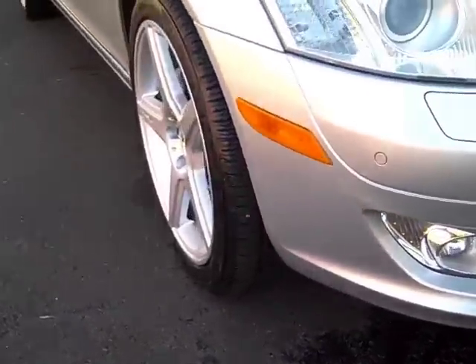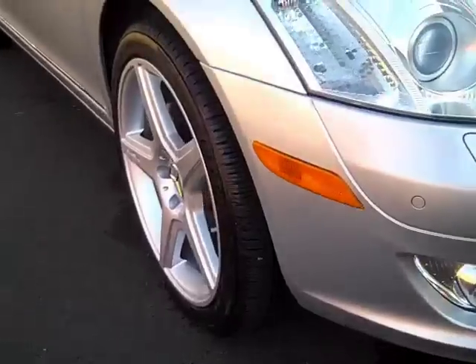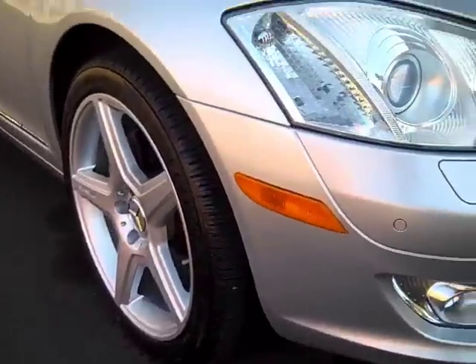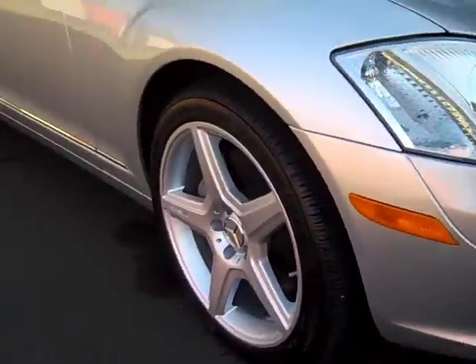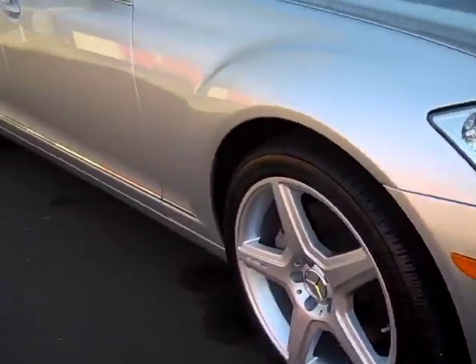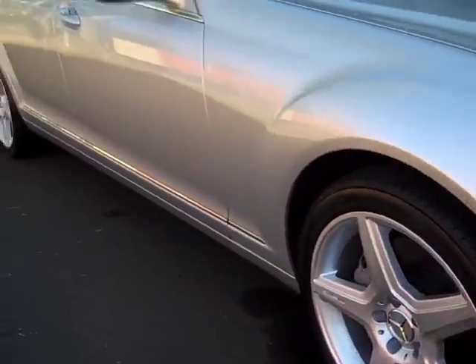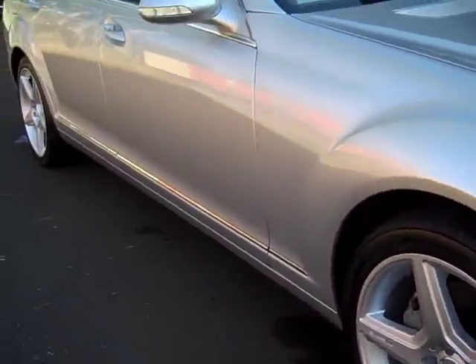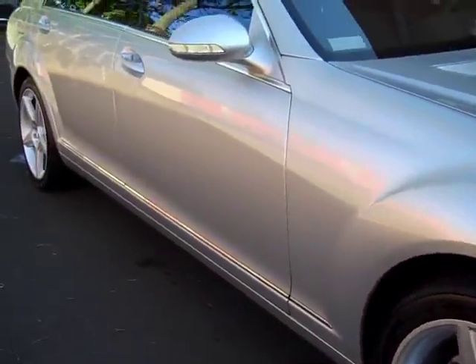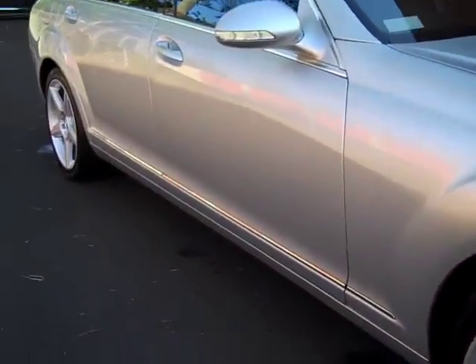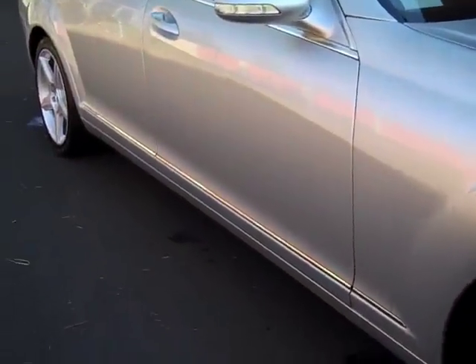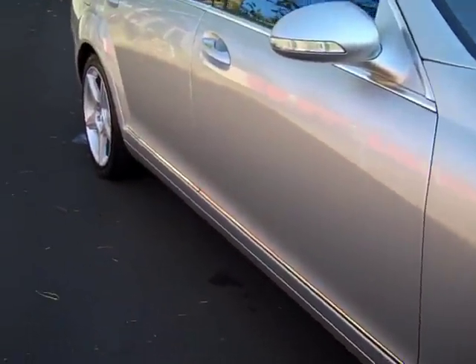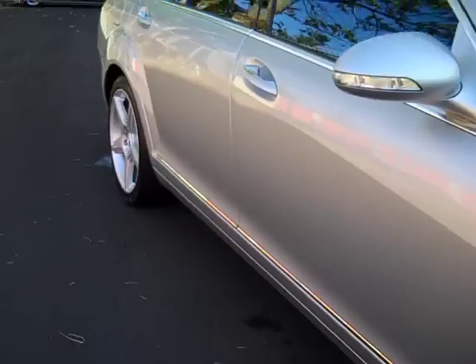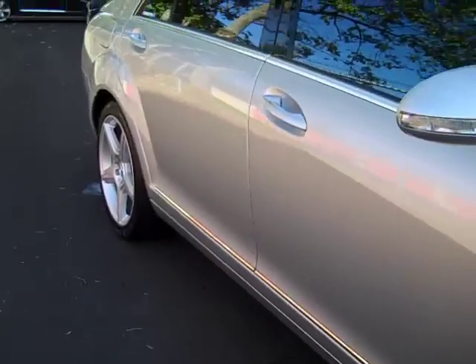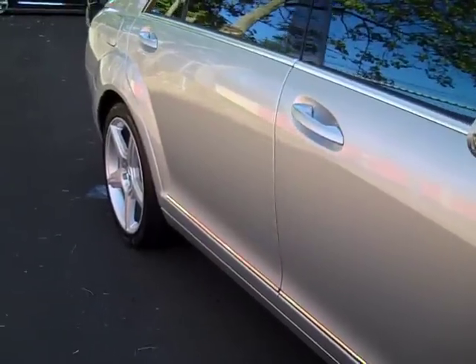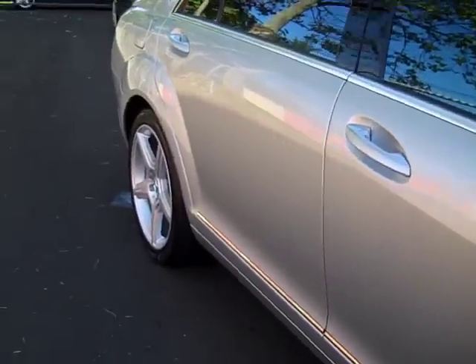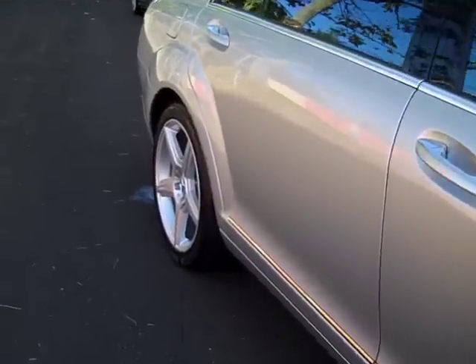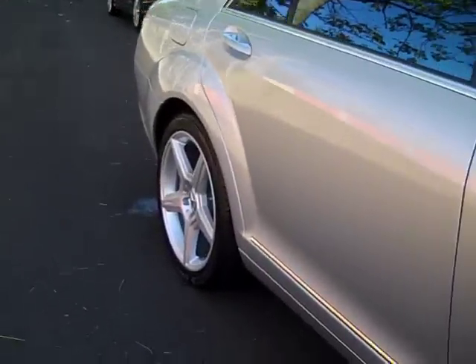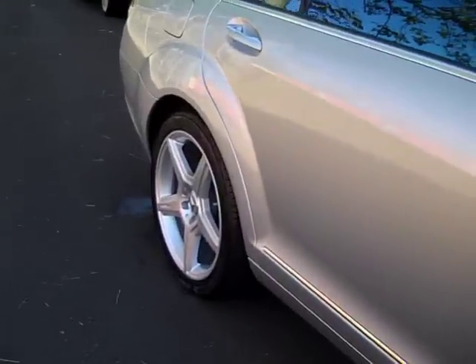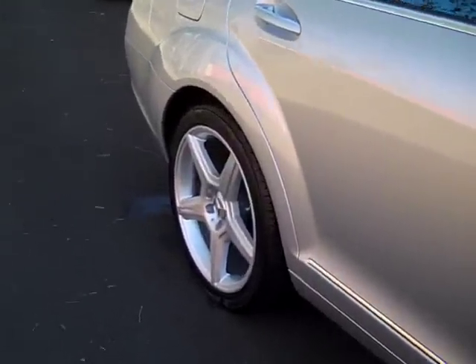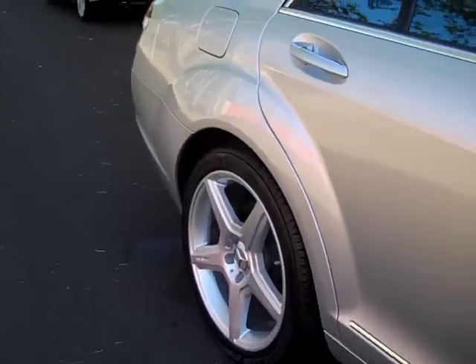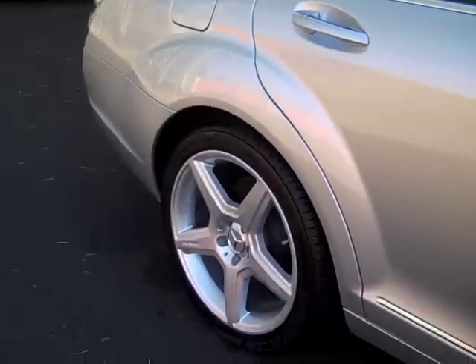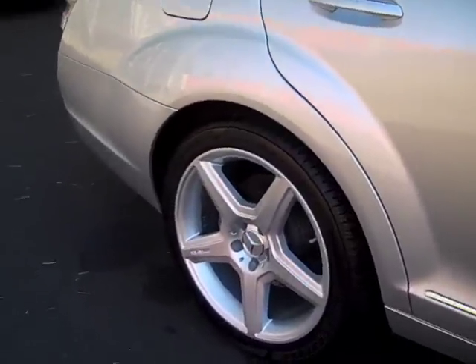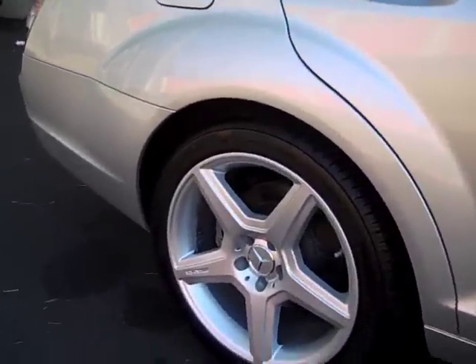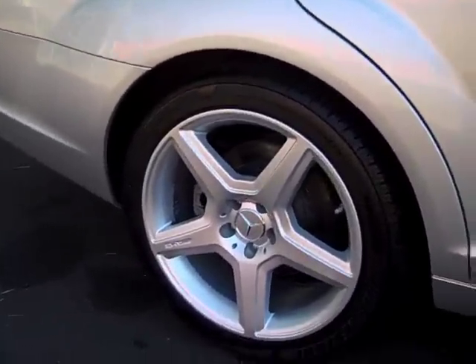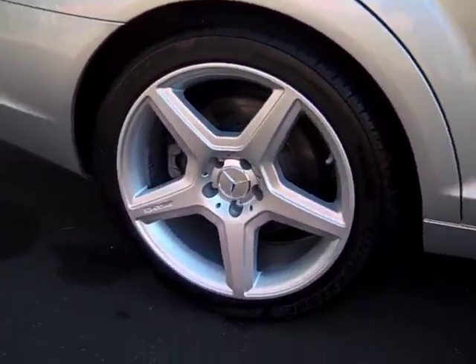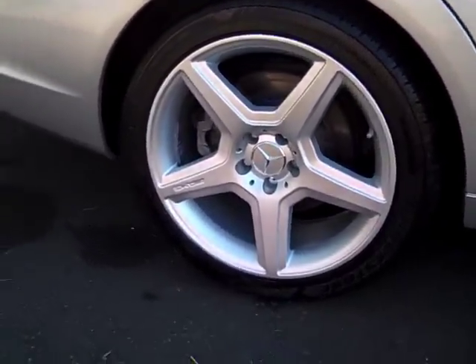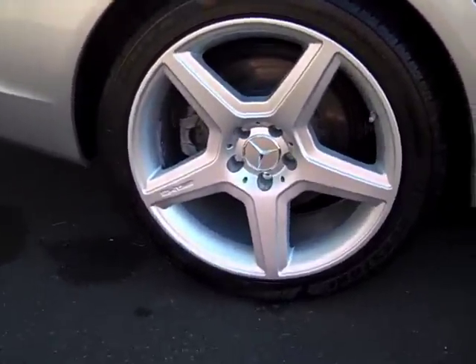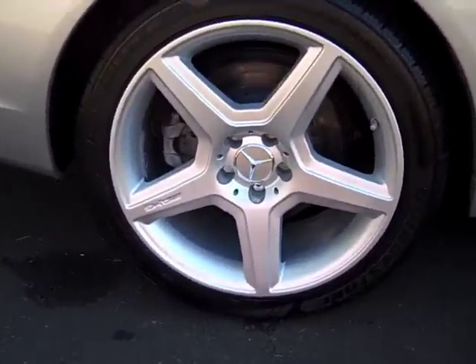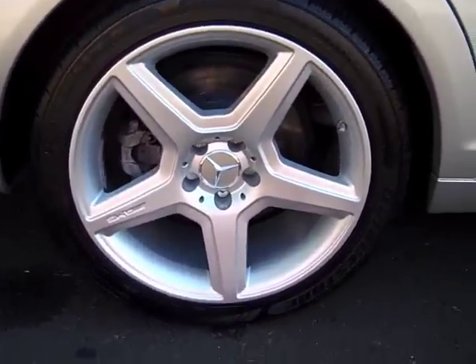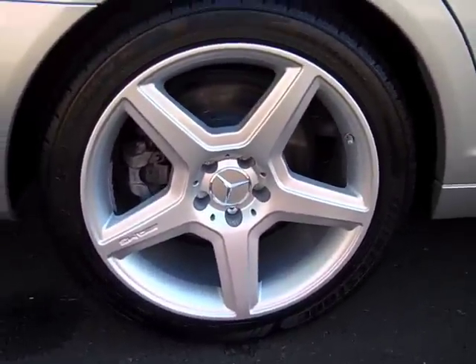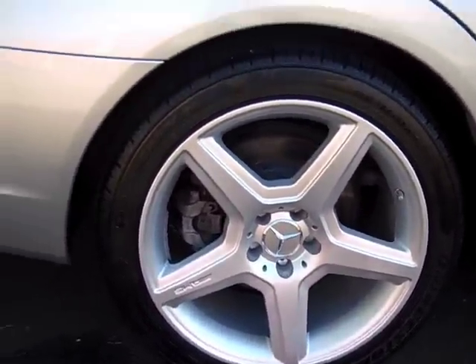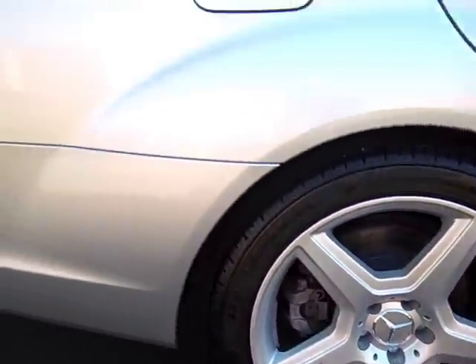A little bit of water dripping out from it being washed, but you don't see a door ding down the side here. The 19-inch sport wheels — really good look on the car. There's no damage there.